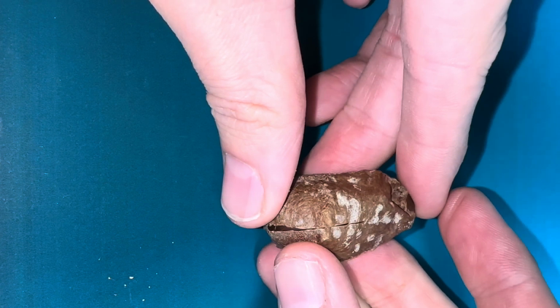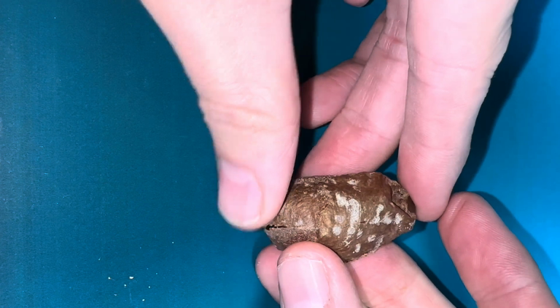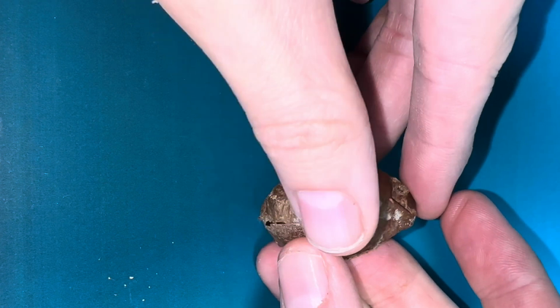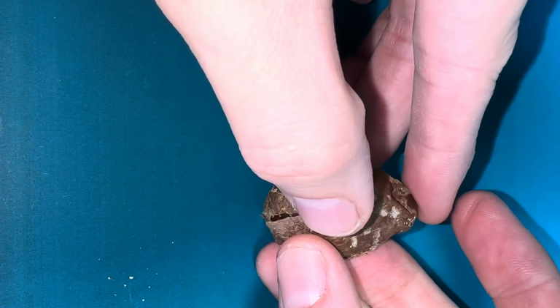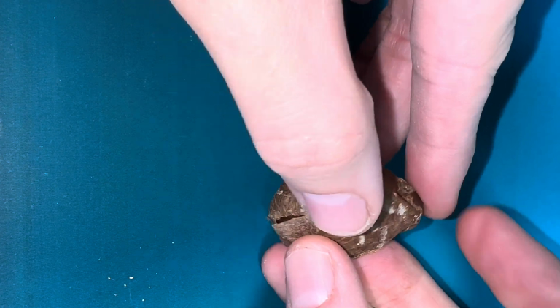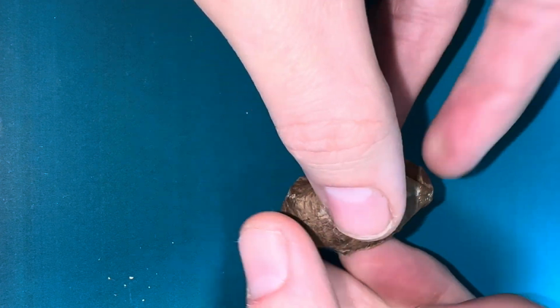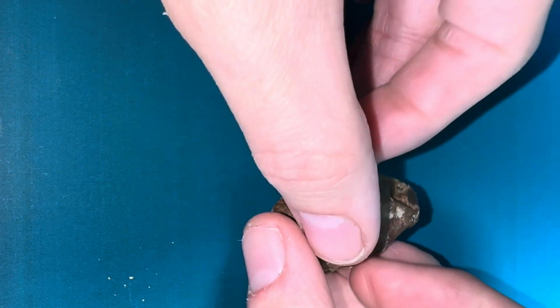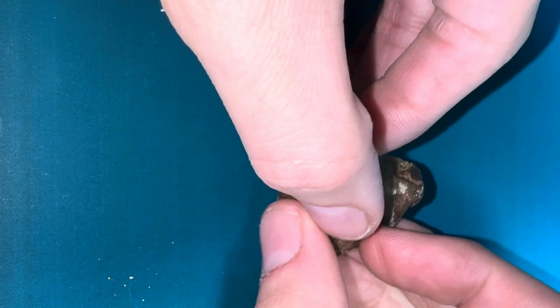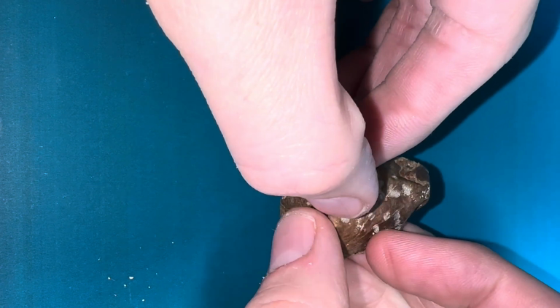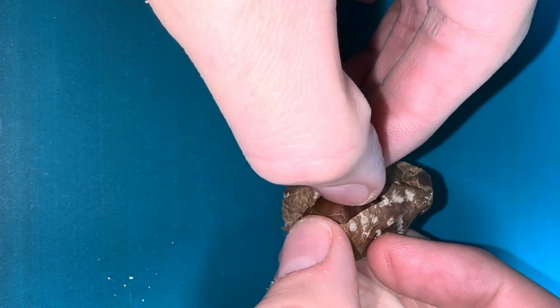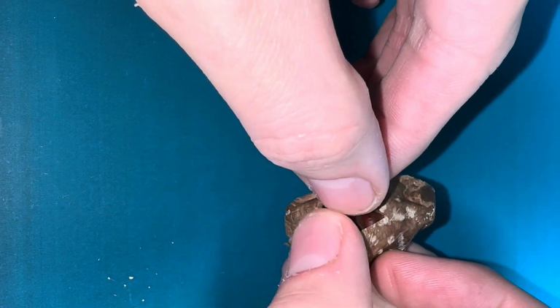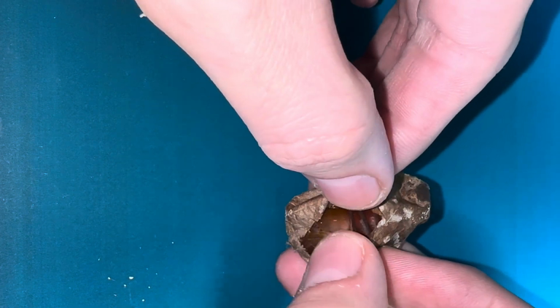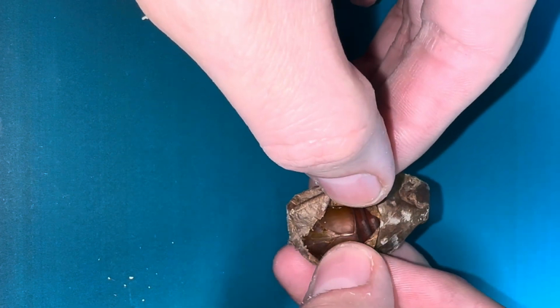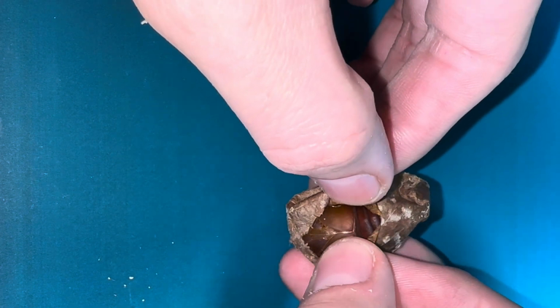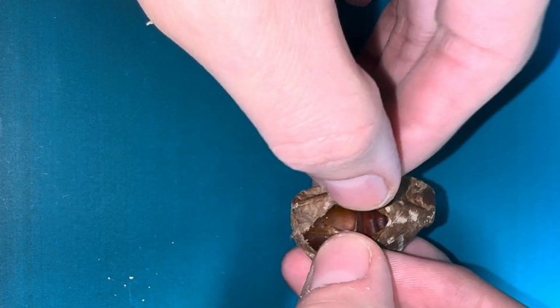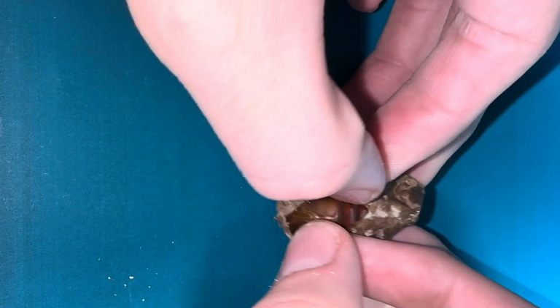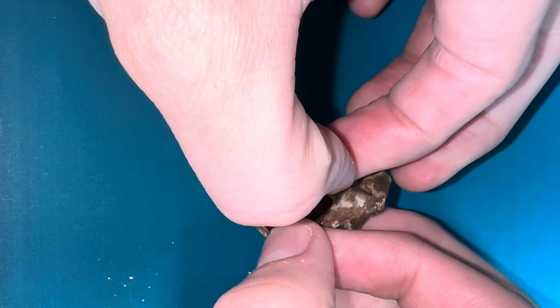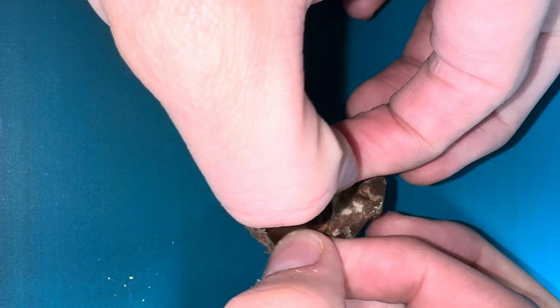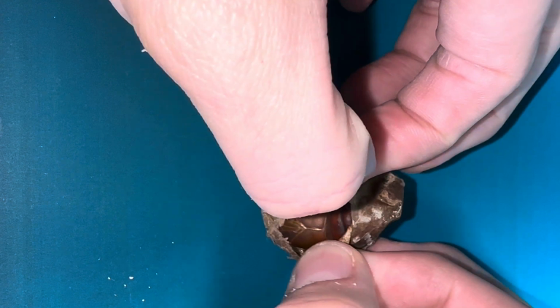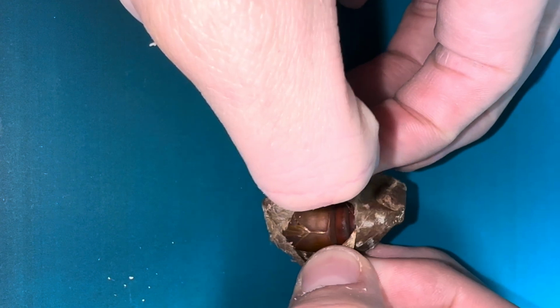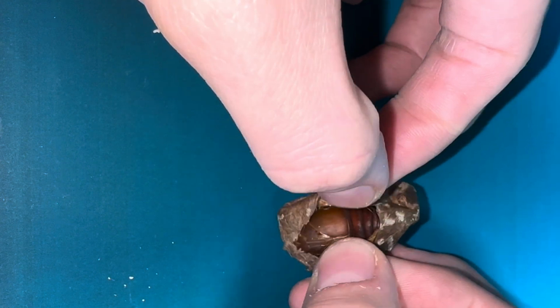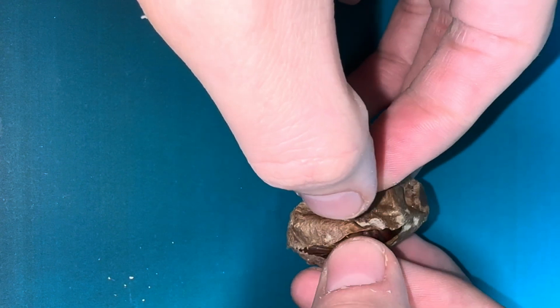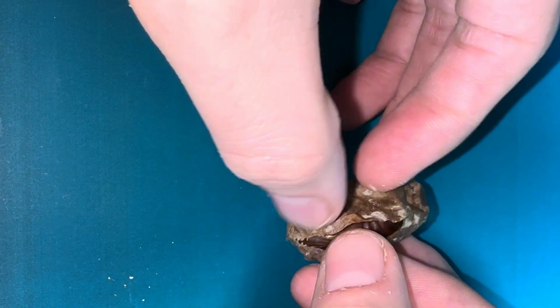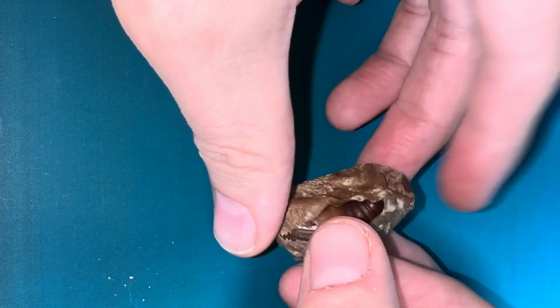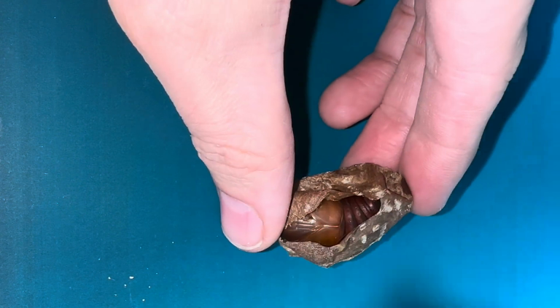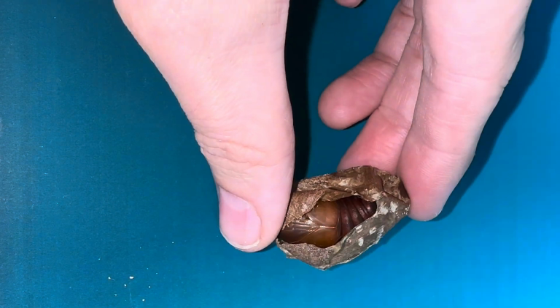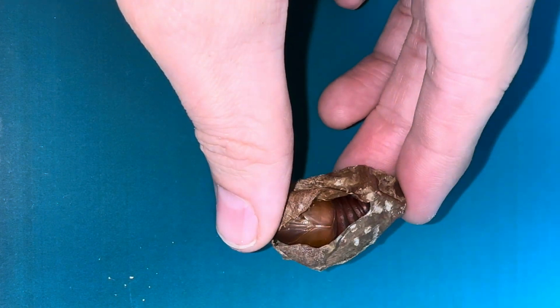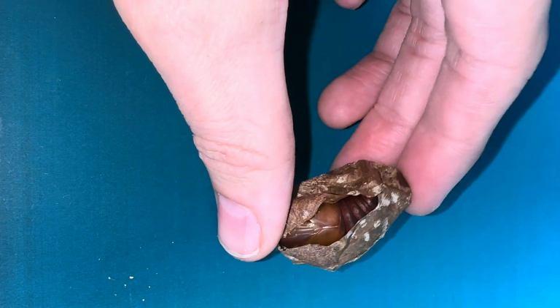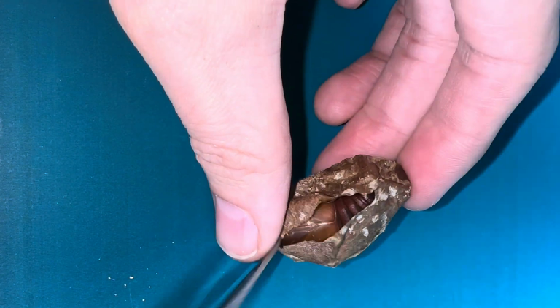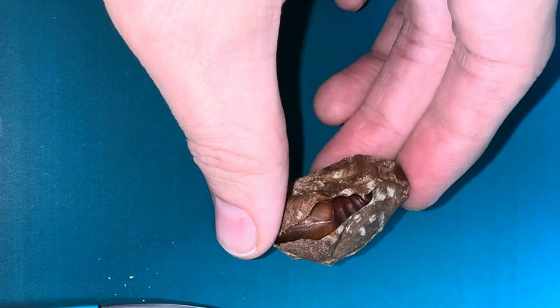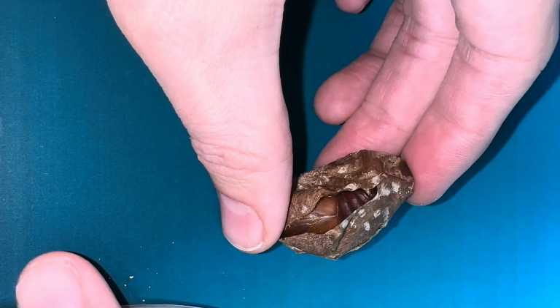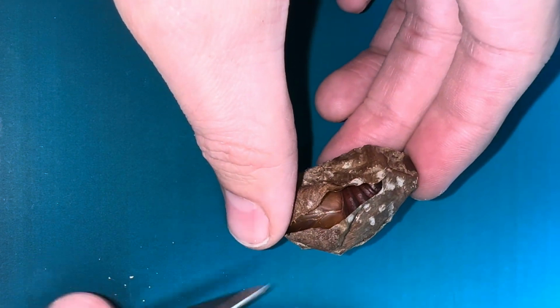Lunar Moths are quite easy to raise and are really good for beginners. They feed on various leaves and we raised ours on birch leaves as they were very easy for us to find.